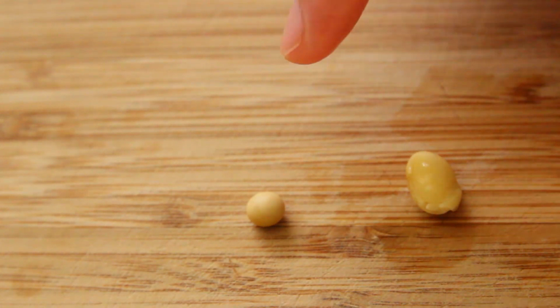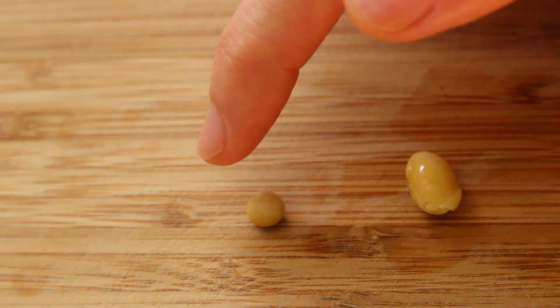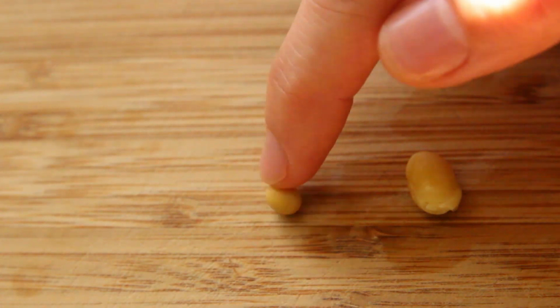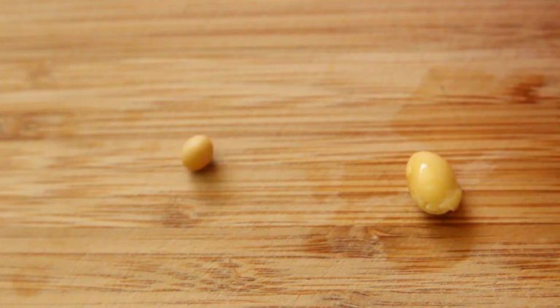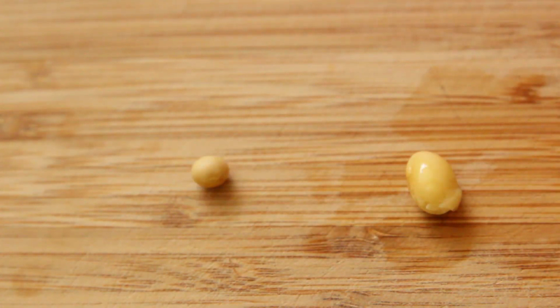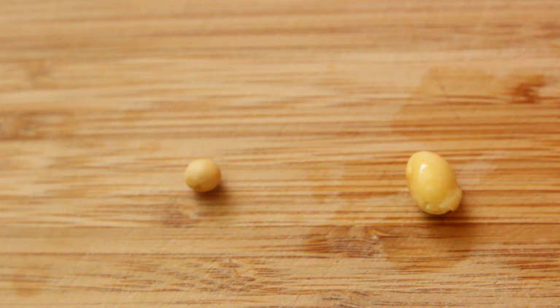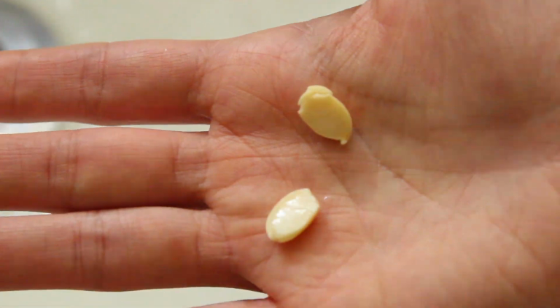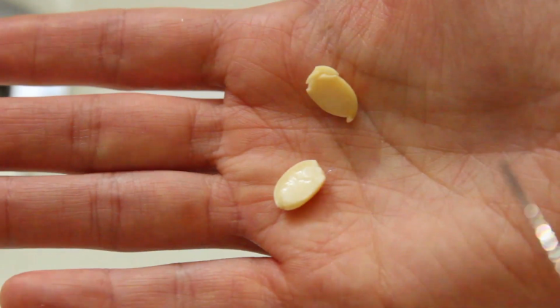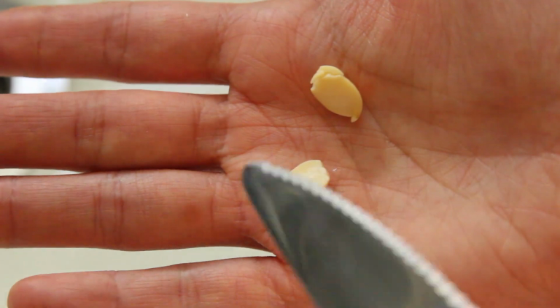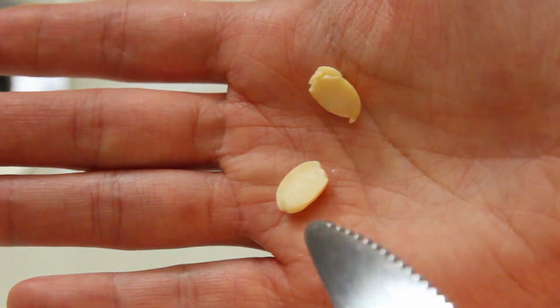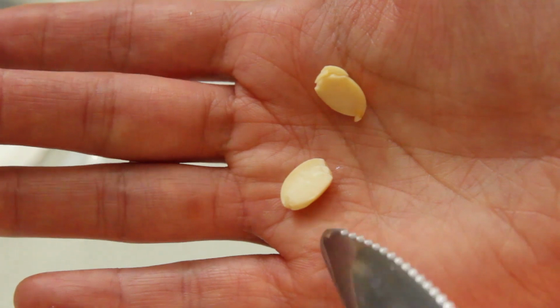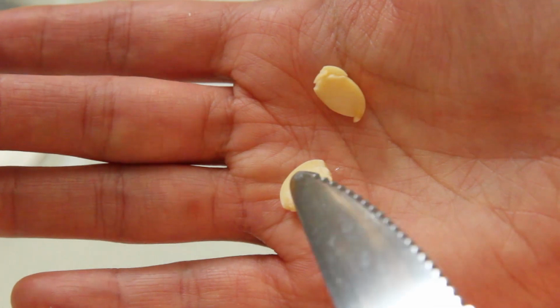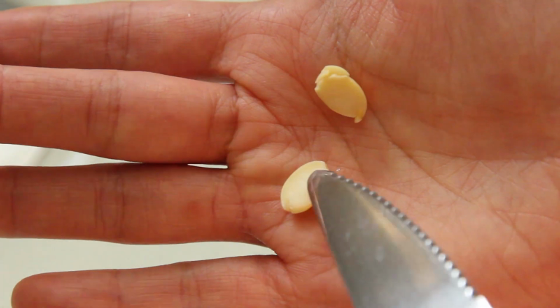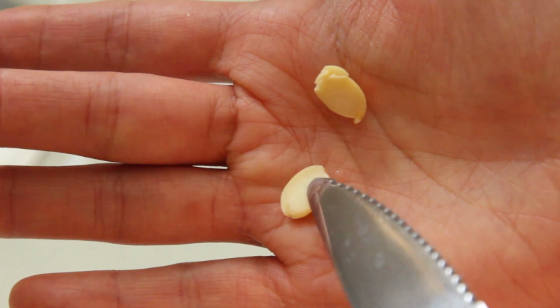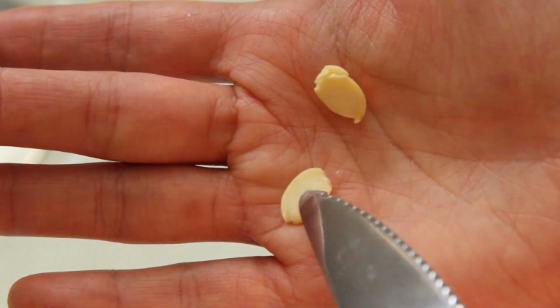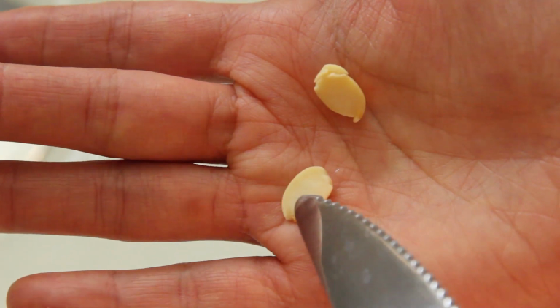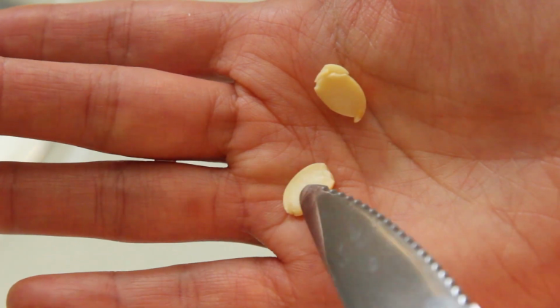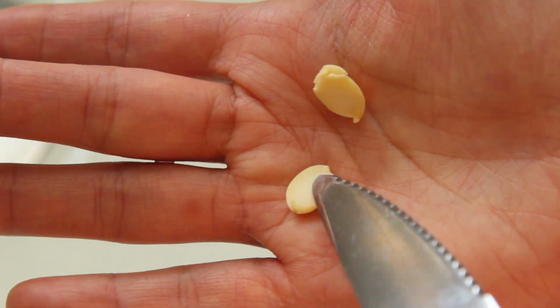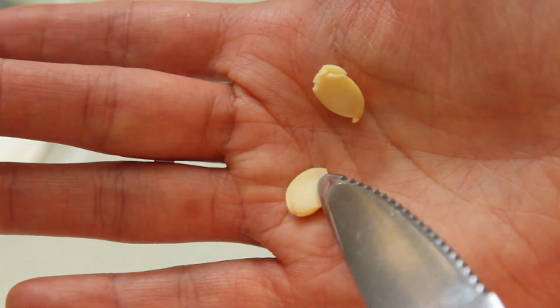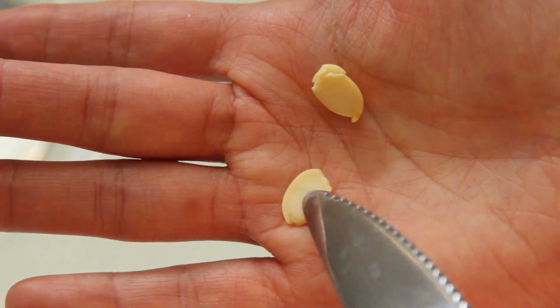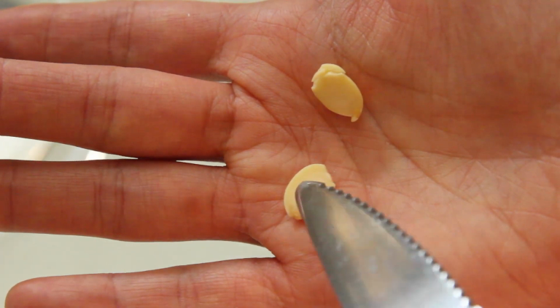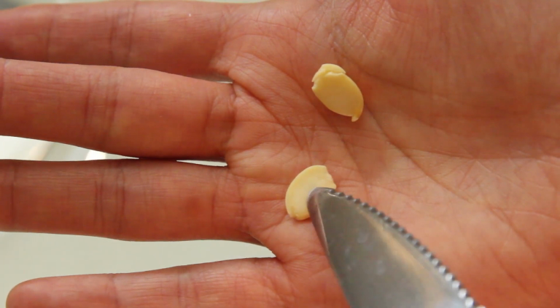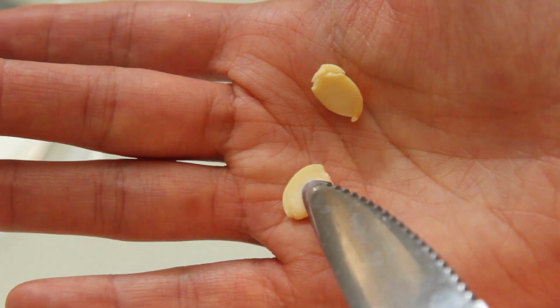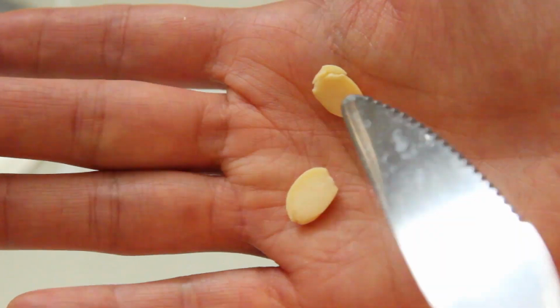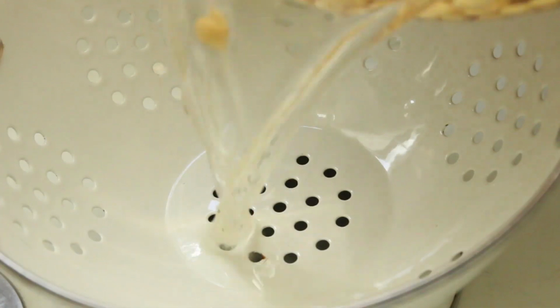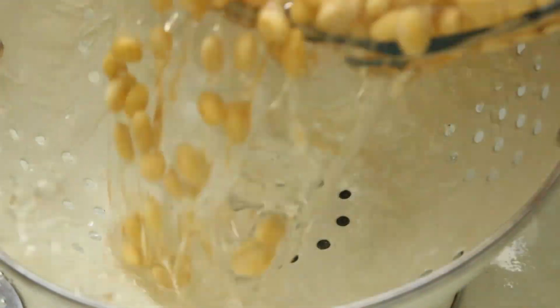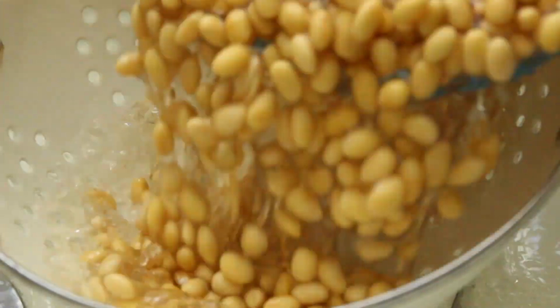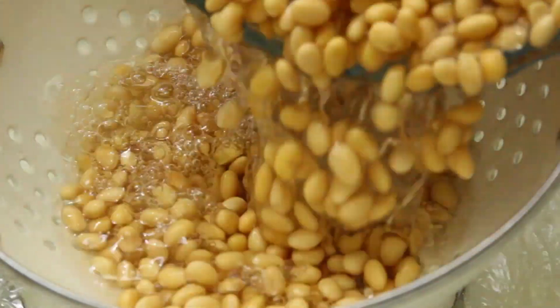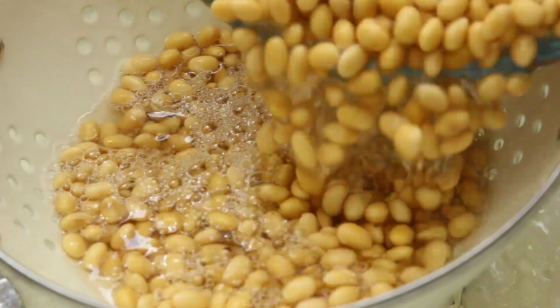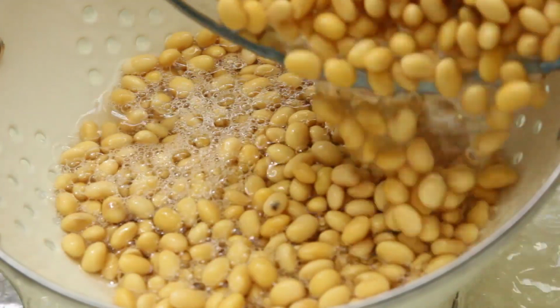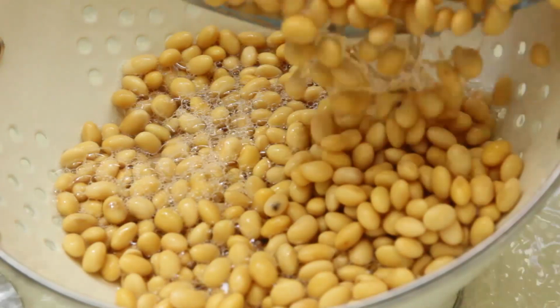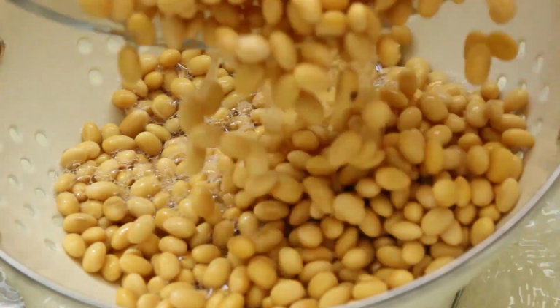The surface of the half-split bean should be completely flat like this. If it still has a dent in it, soak an additional few hours until they are ready.